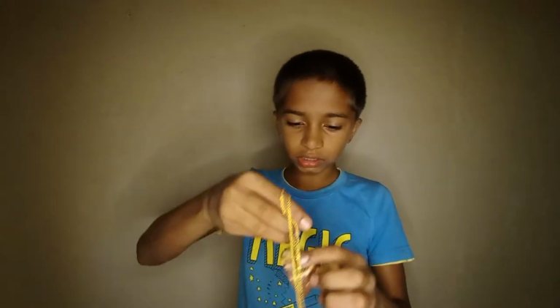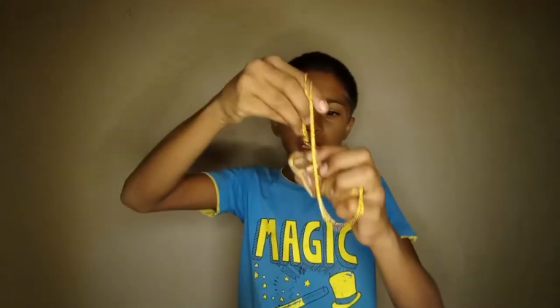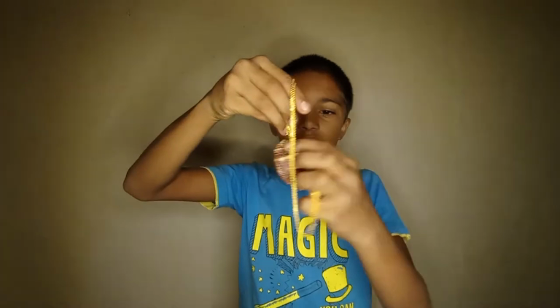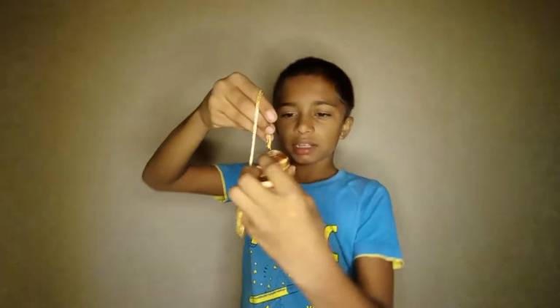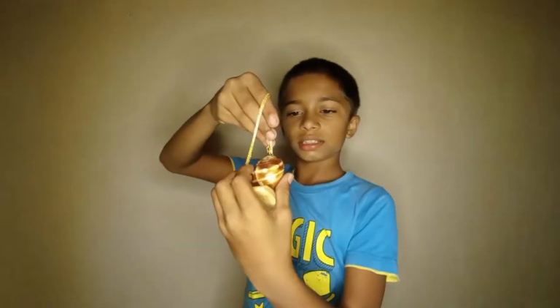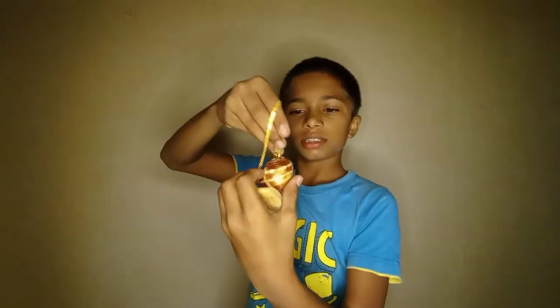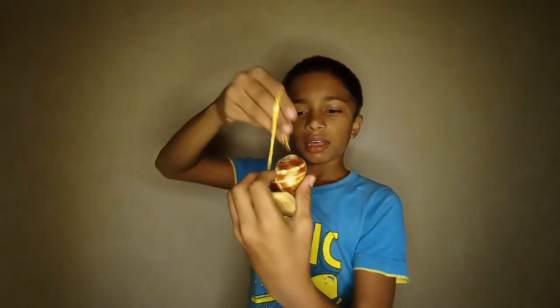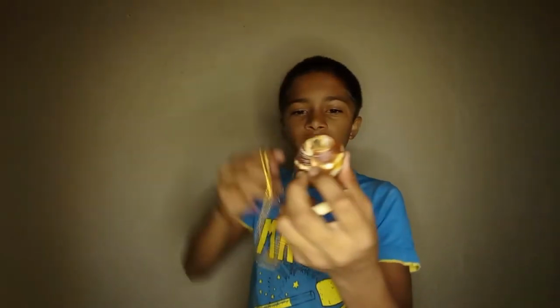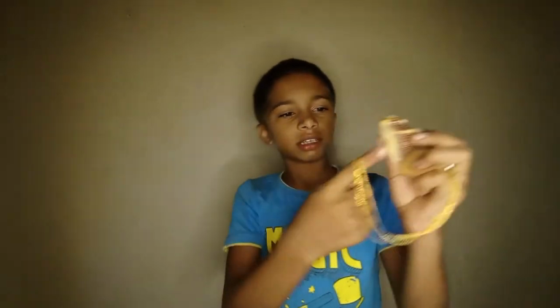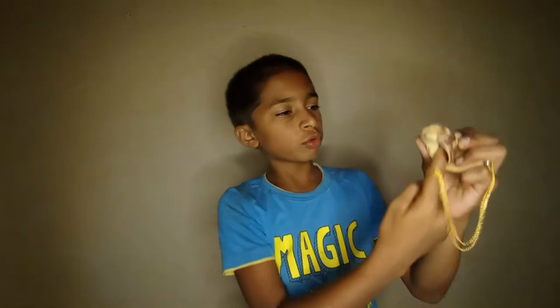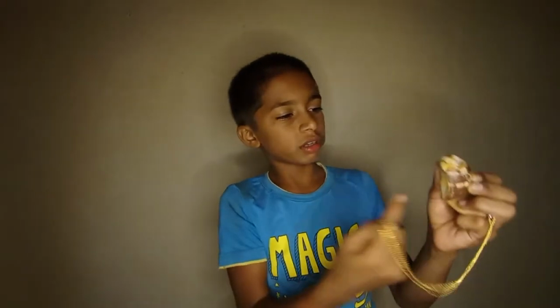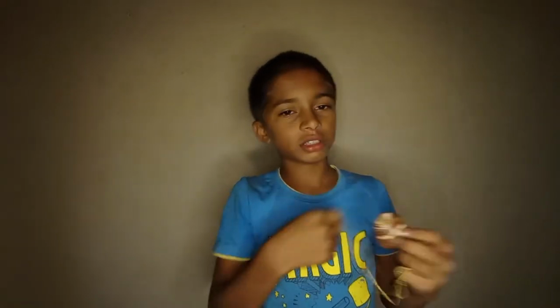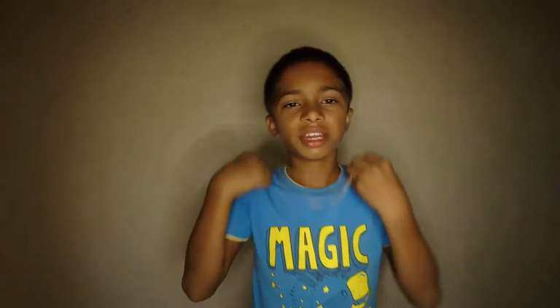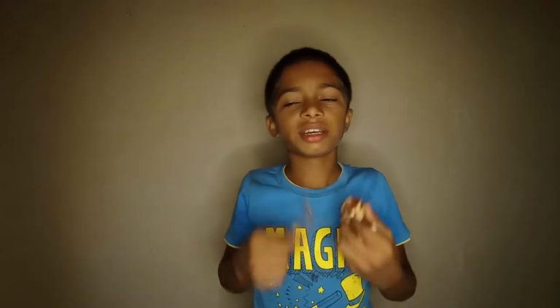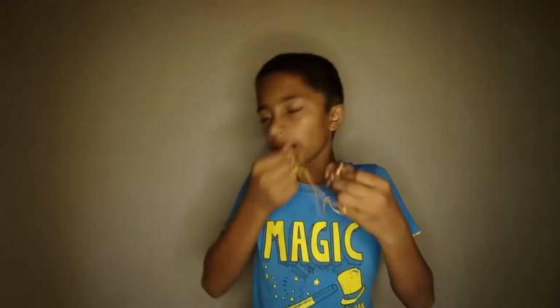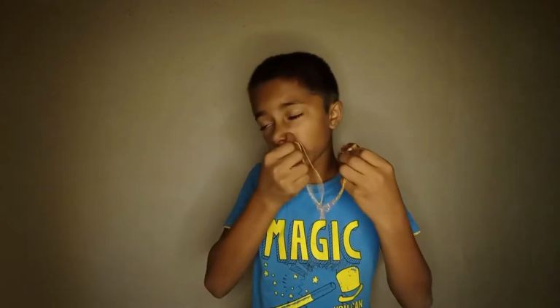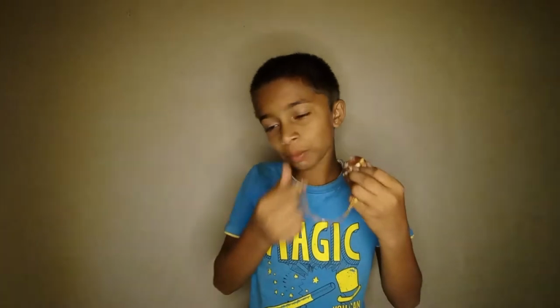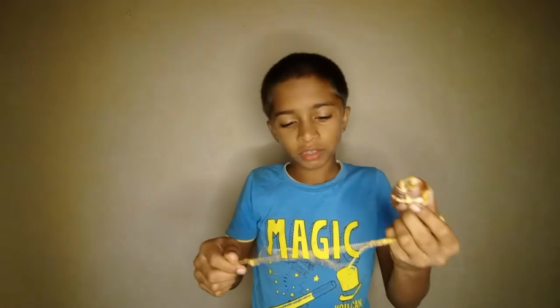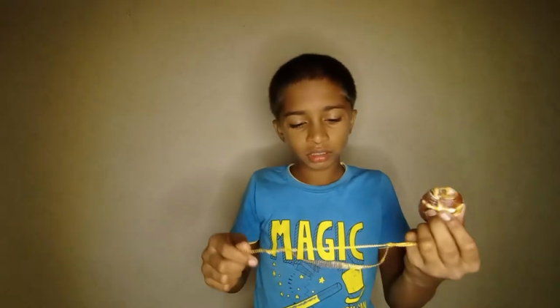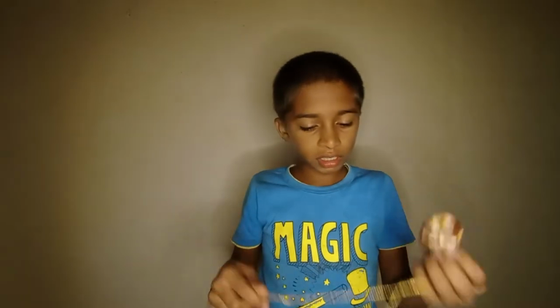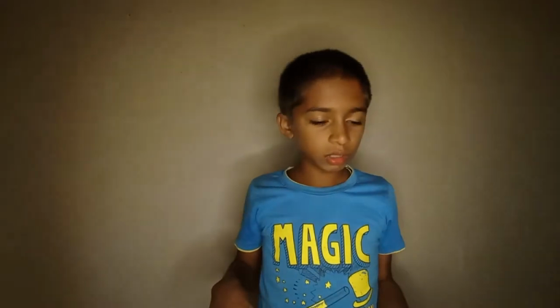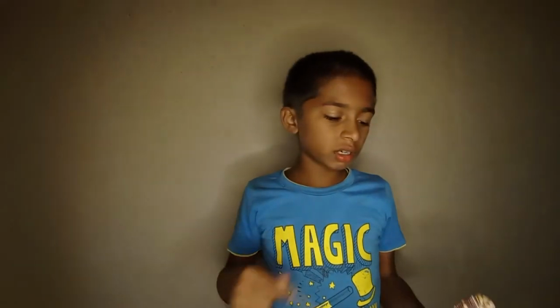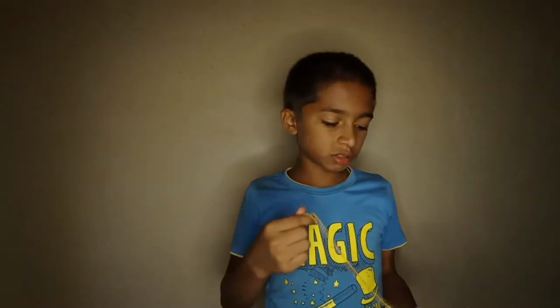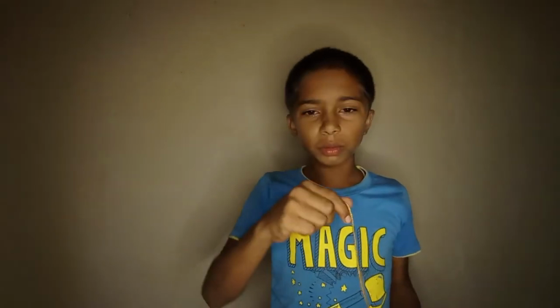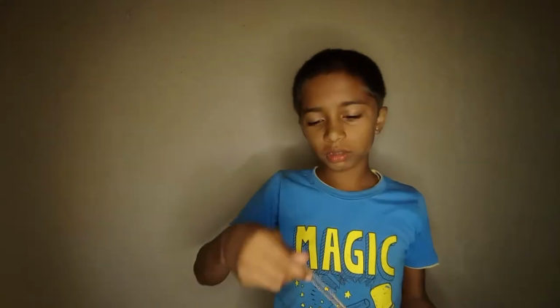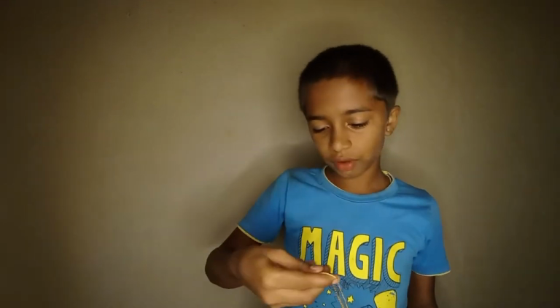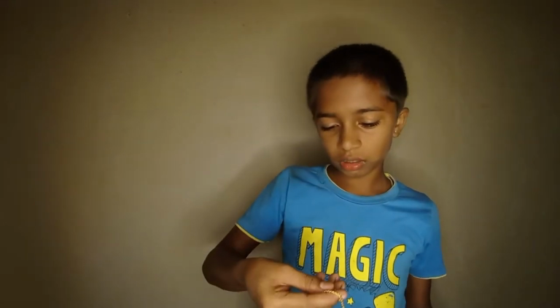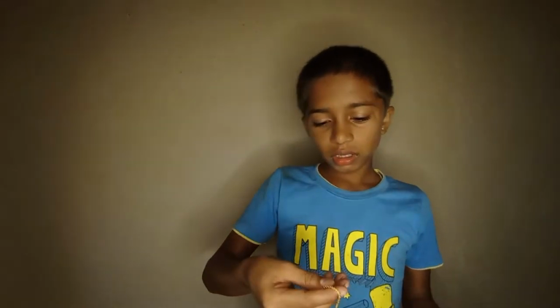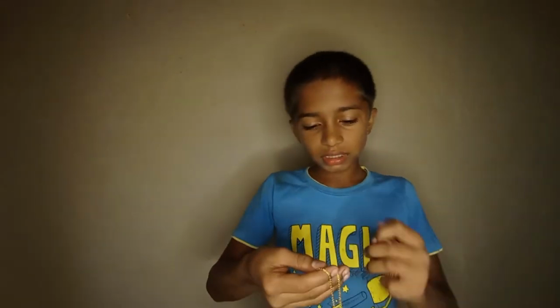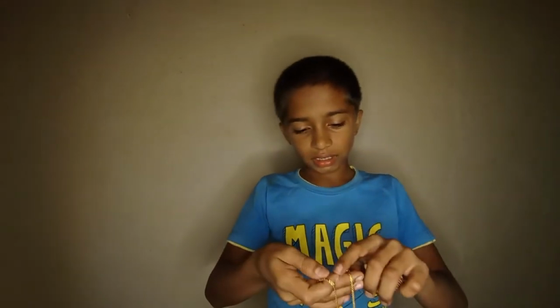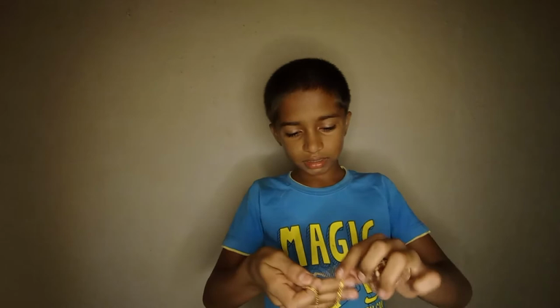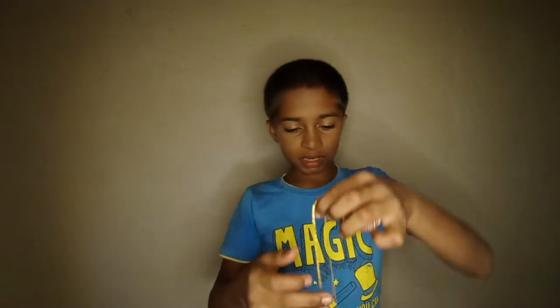I used to put this shell through the chain like this, and it fits through and comes here. I was wearing it but it was too much weight, so it was going to break. Then I found this necklace.